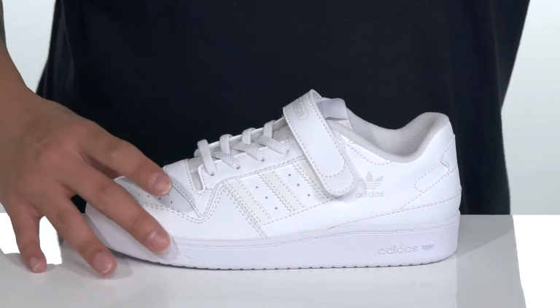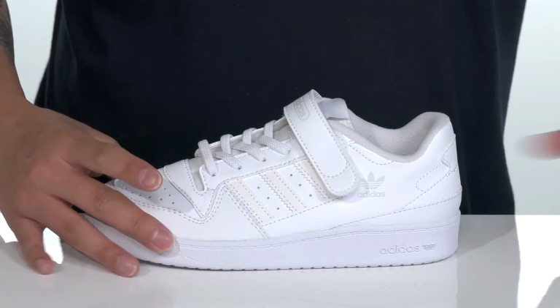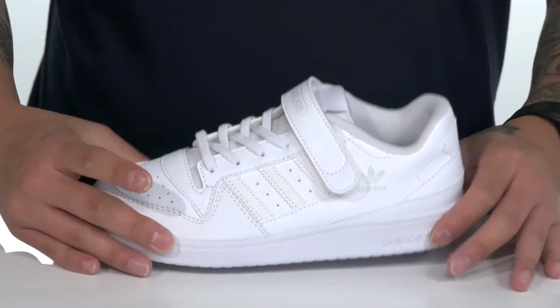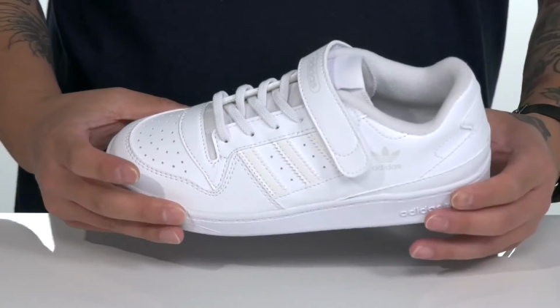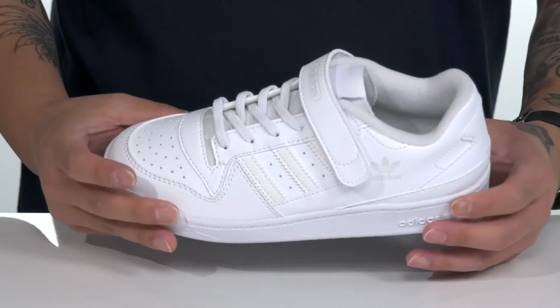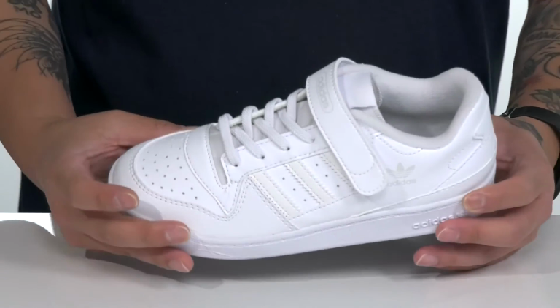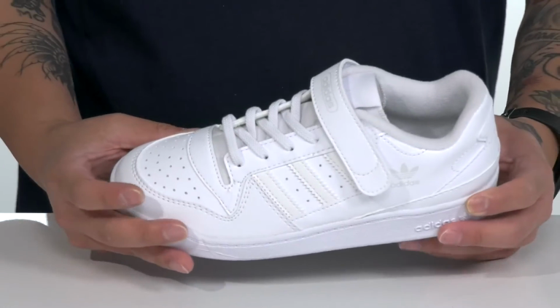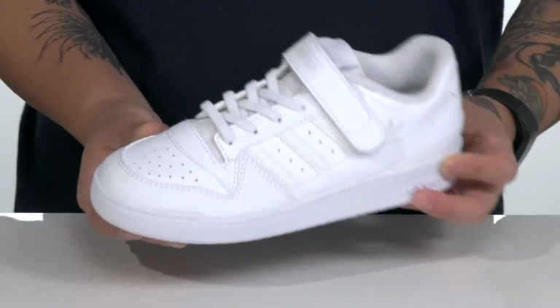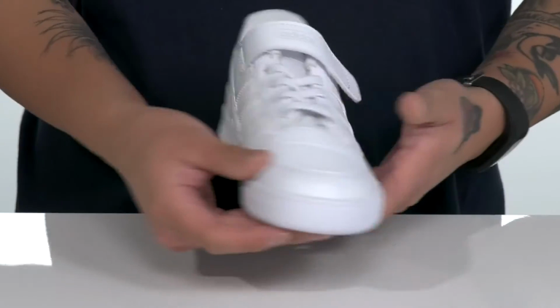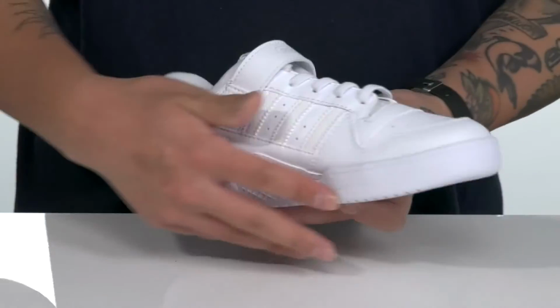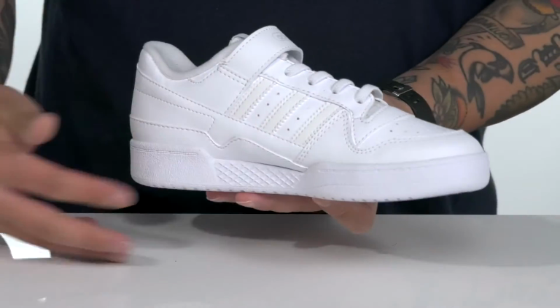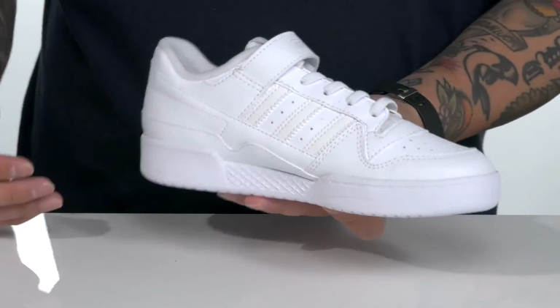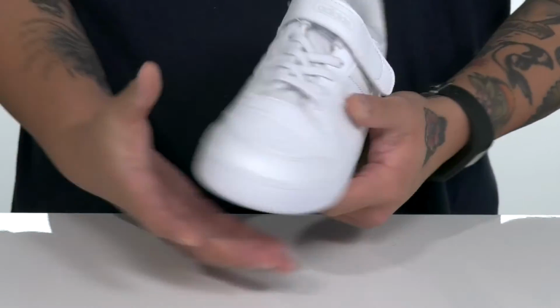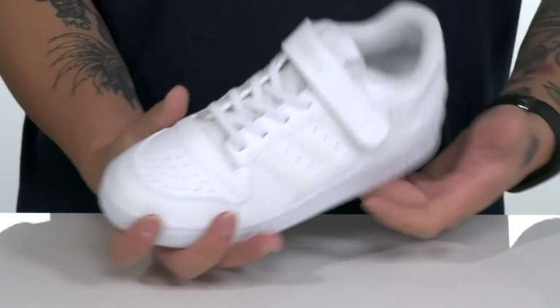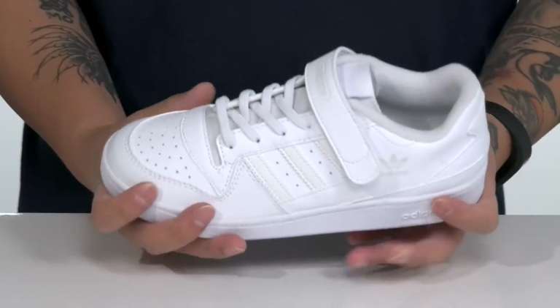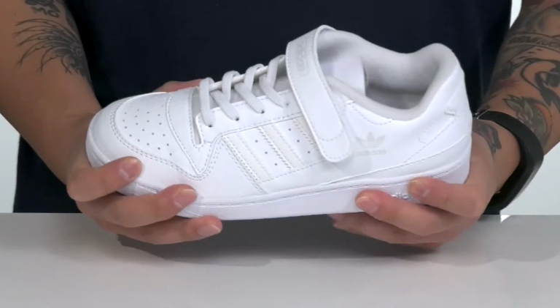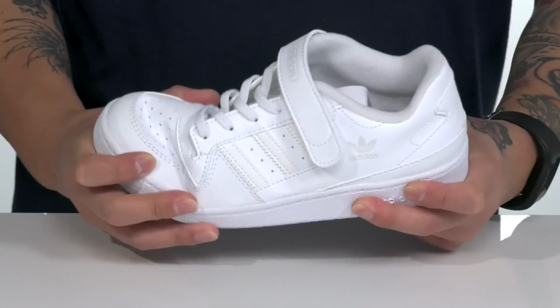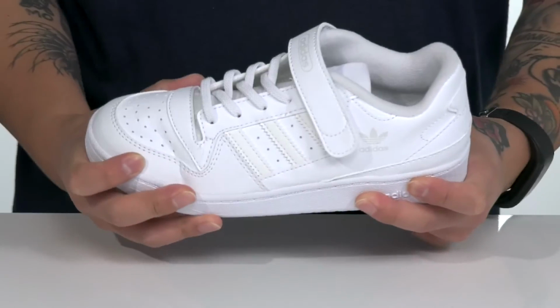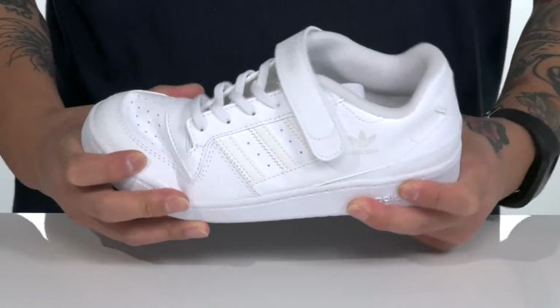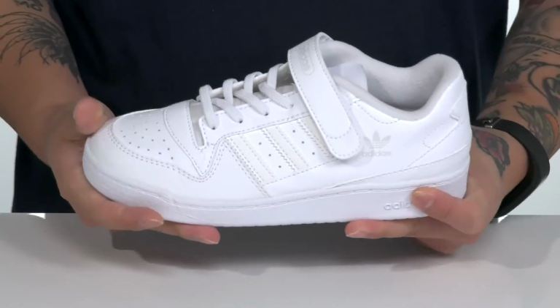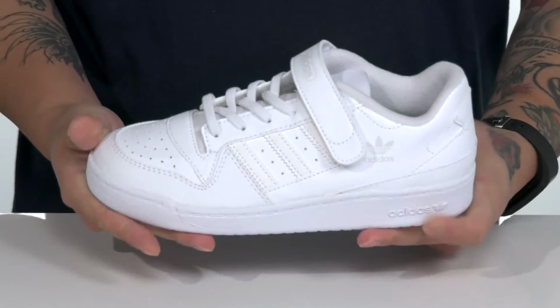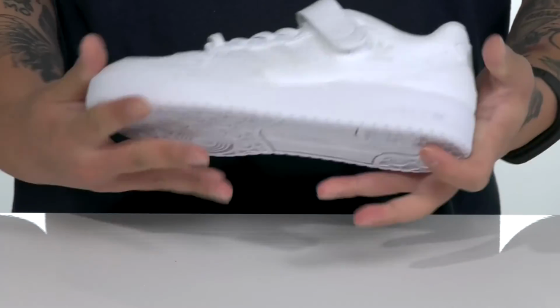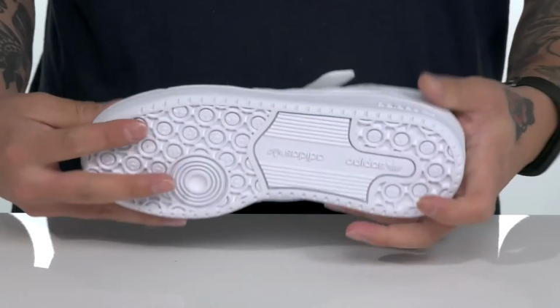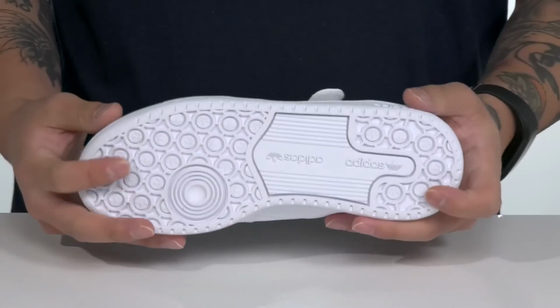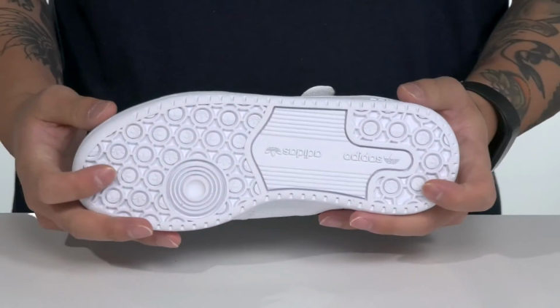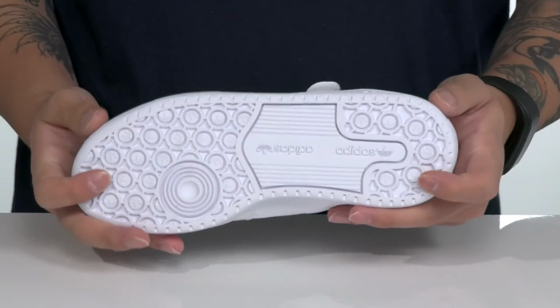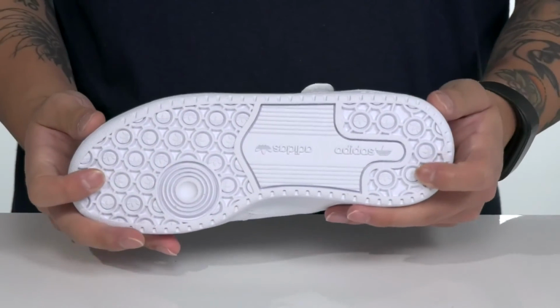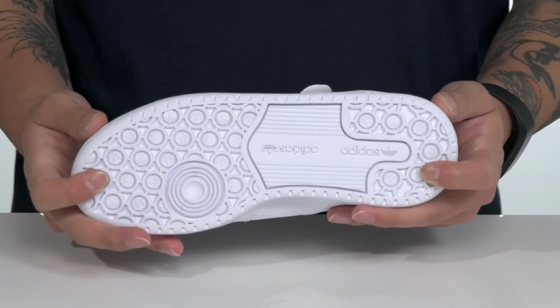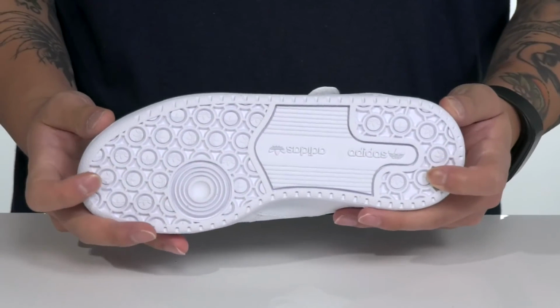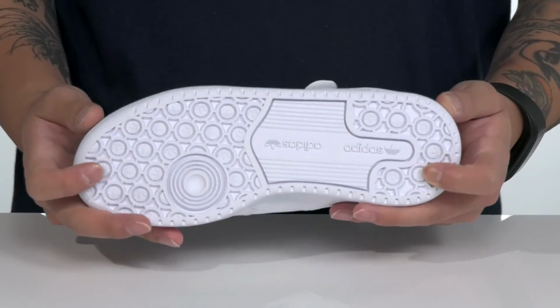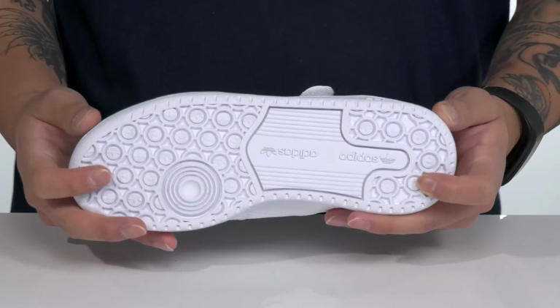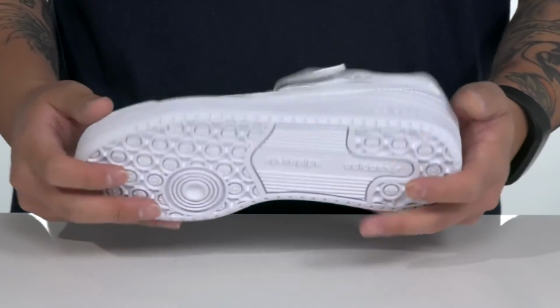Reinforced stitching on the midsole keeps it nice and durable, and it also has a split construction. The shoe itself has a sturdy and flexible design and sits on top of a textured rubber outsole to keep them stable.